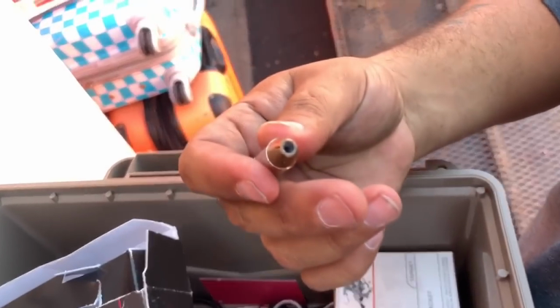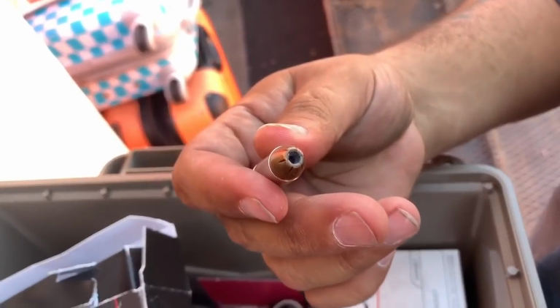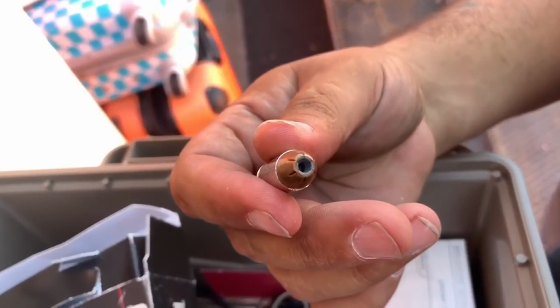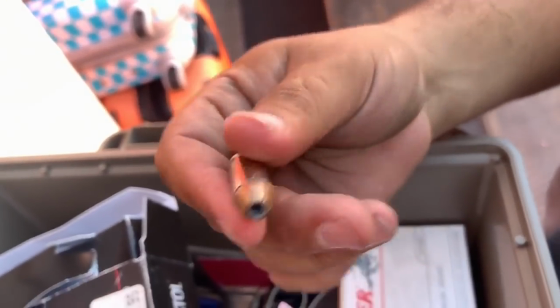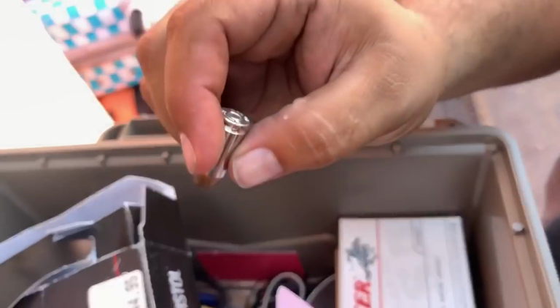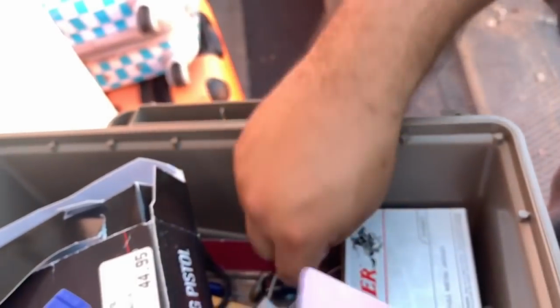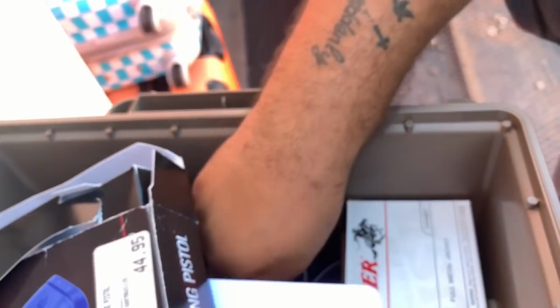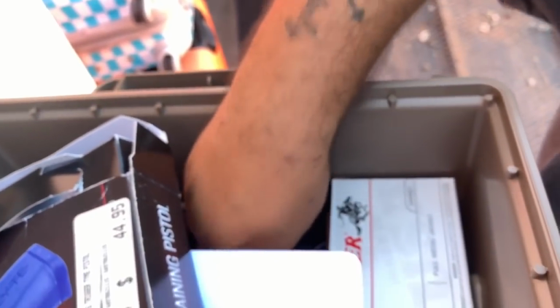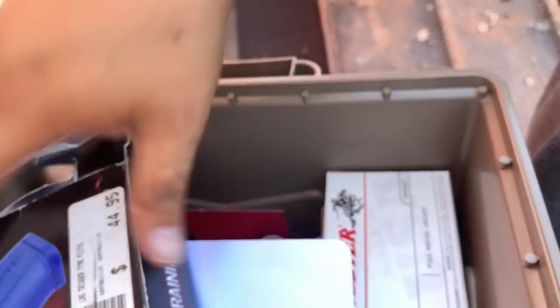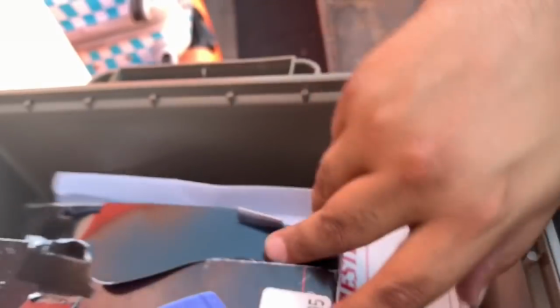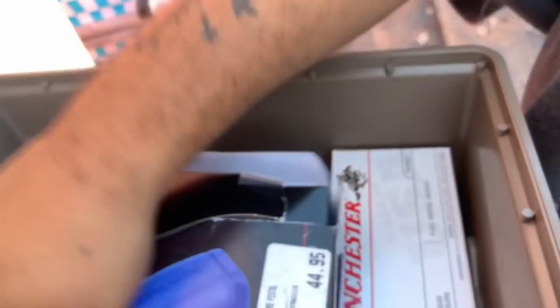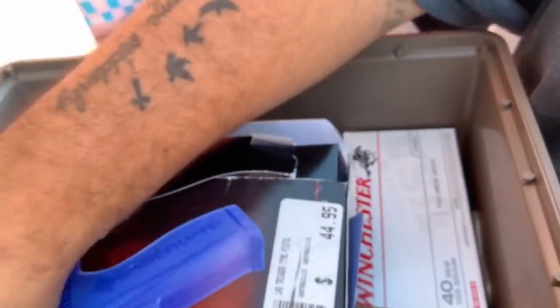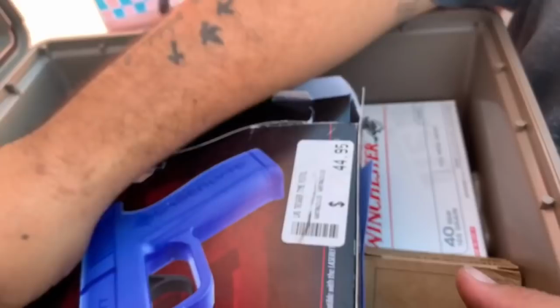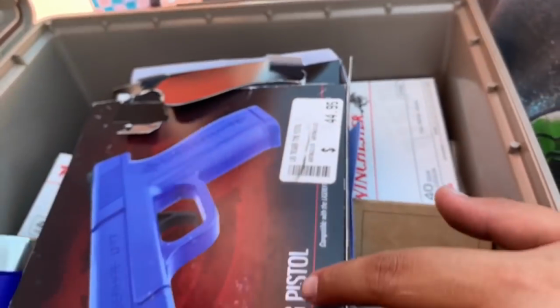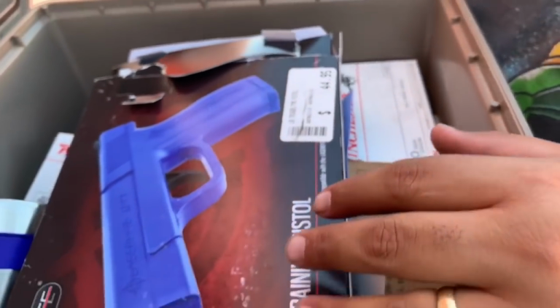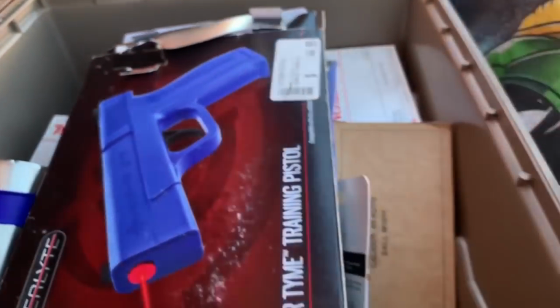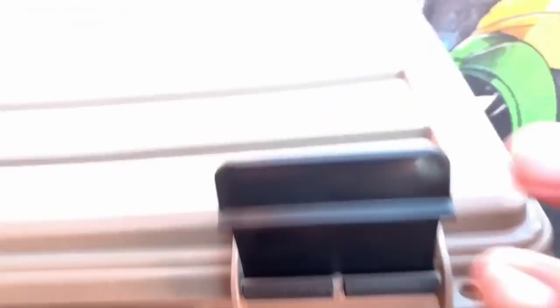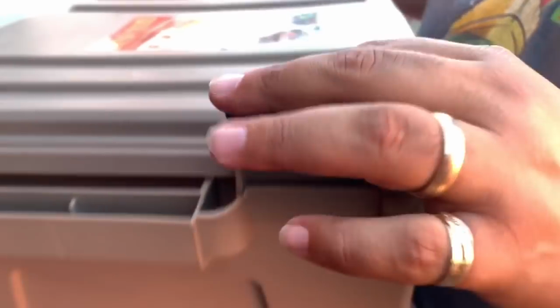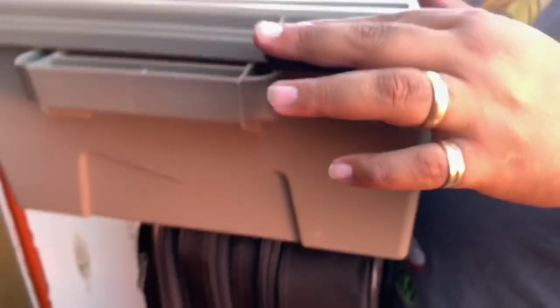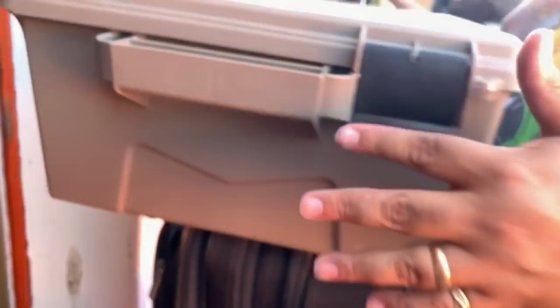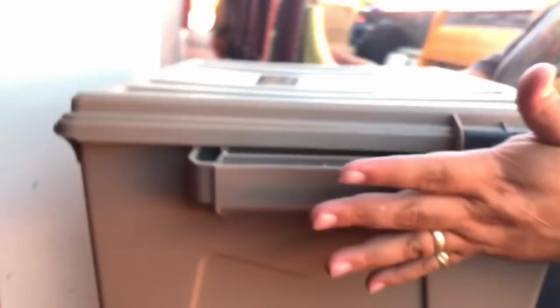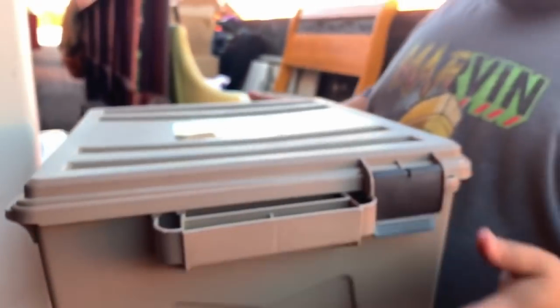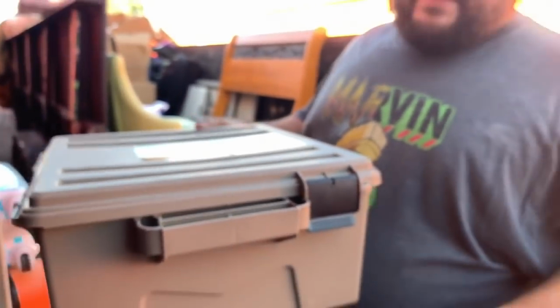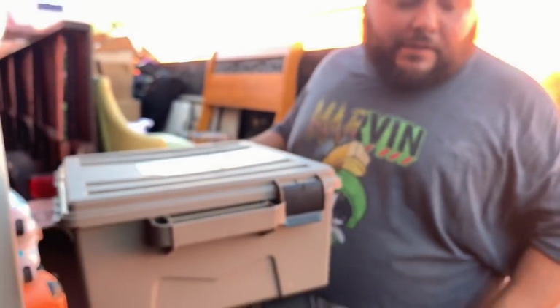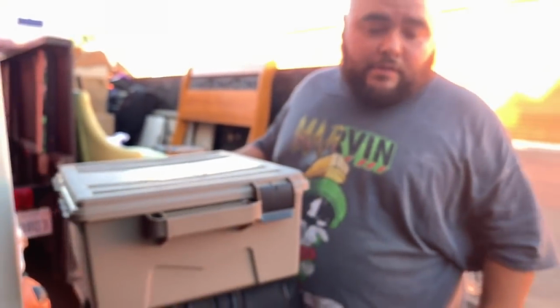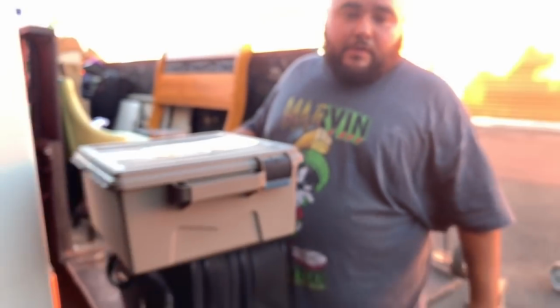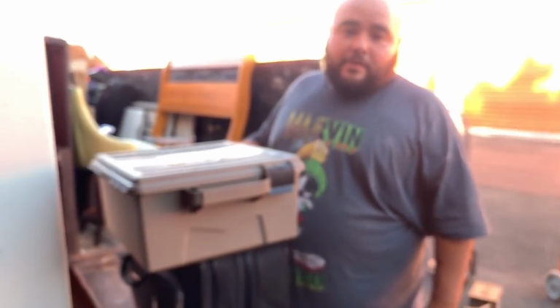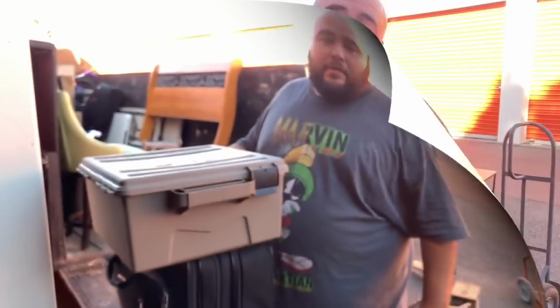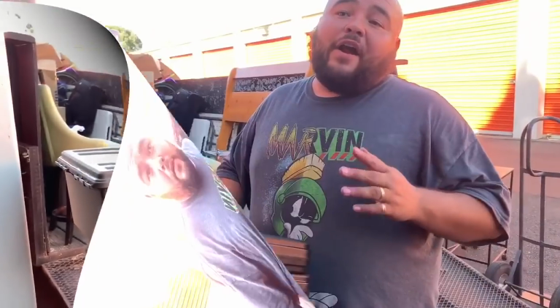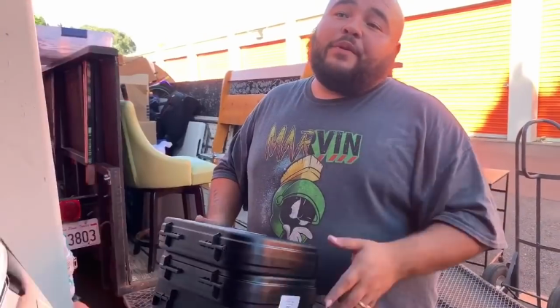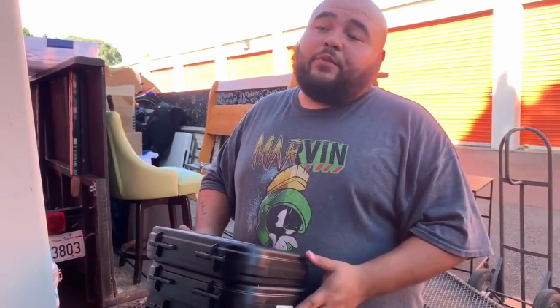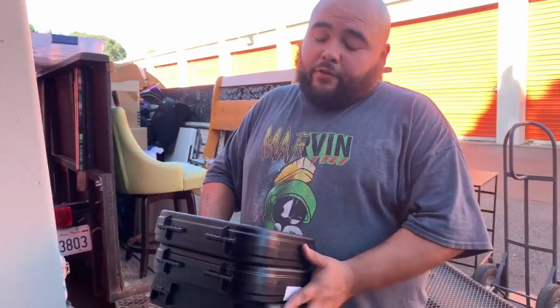Holy crap — that's a live round! That's scary. We've got to be very careful on how we handle all this stuff. All right, next — the moment you guys have been waiting for!